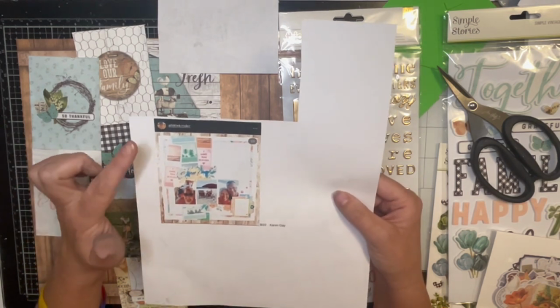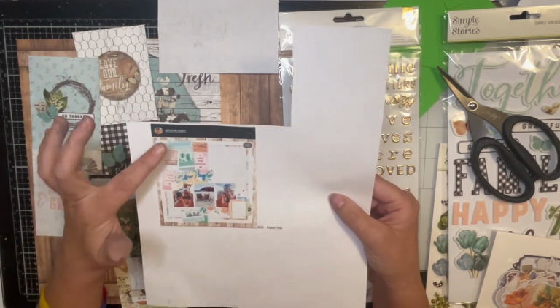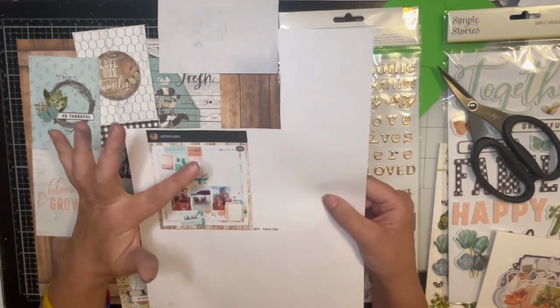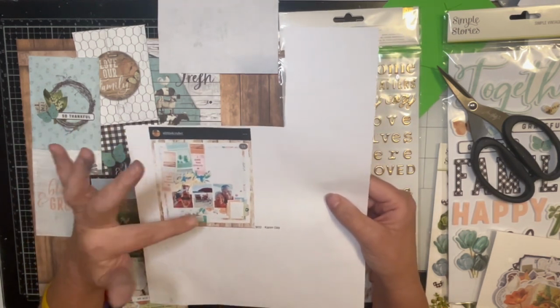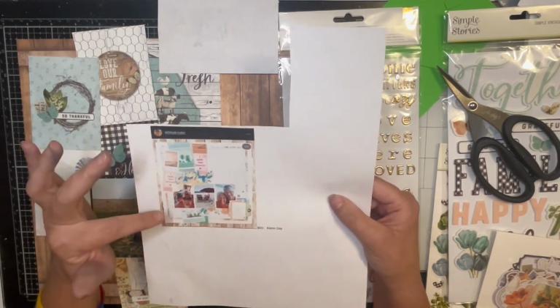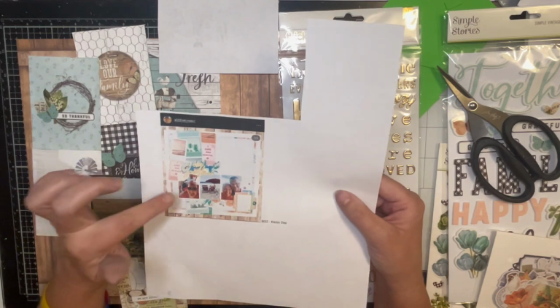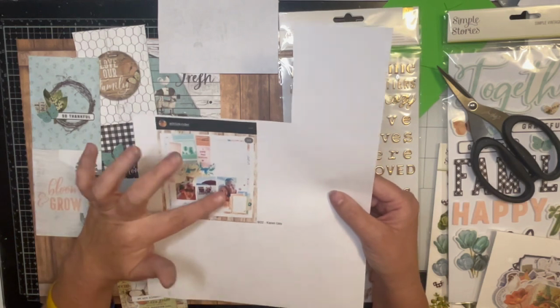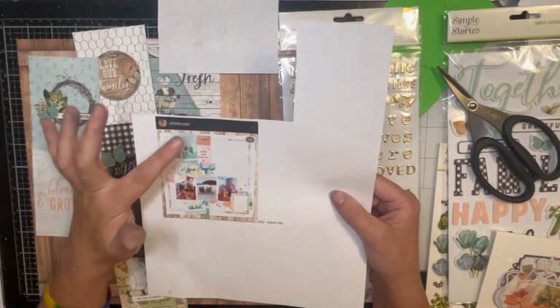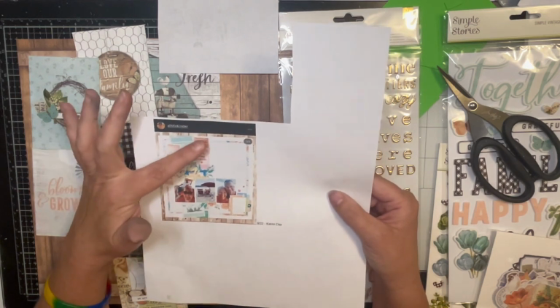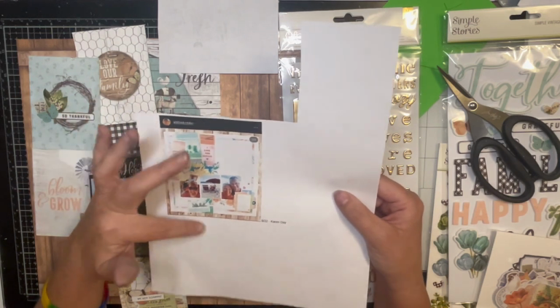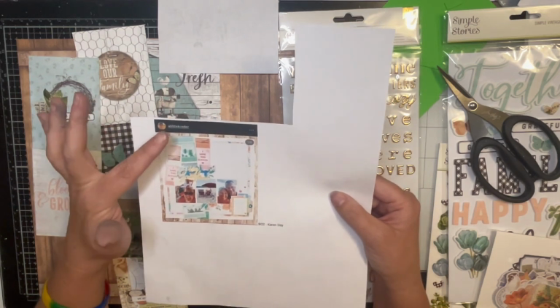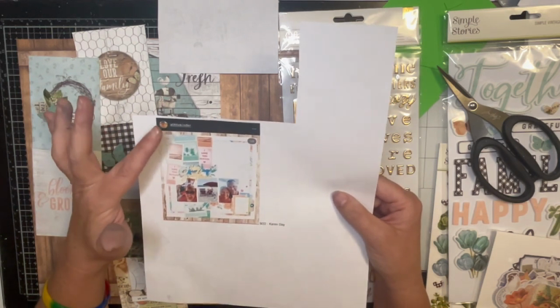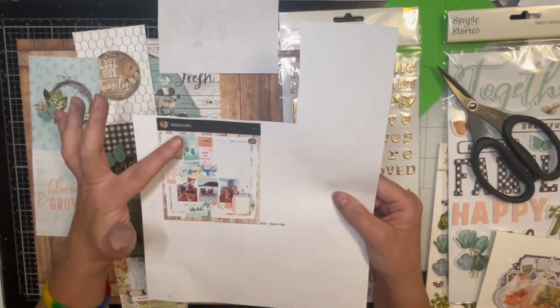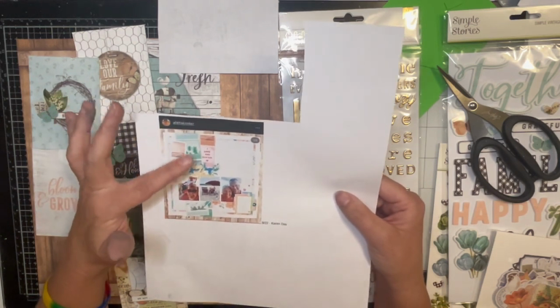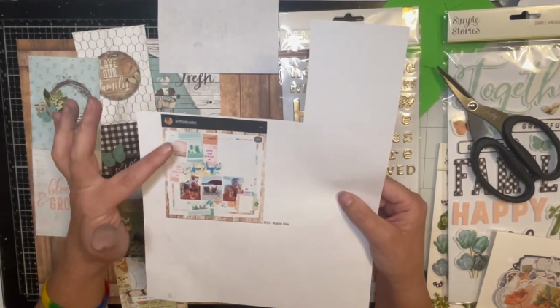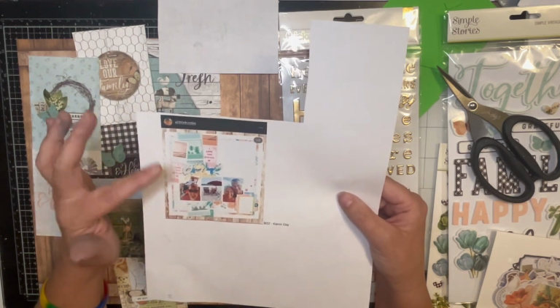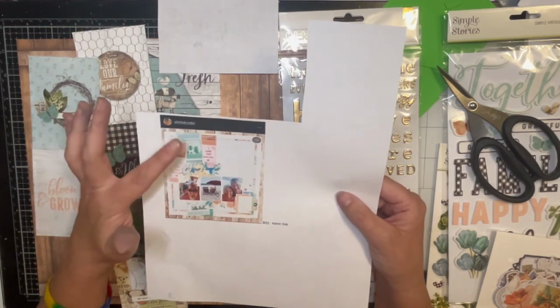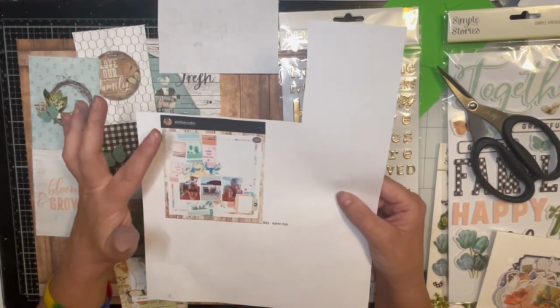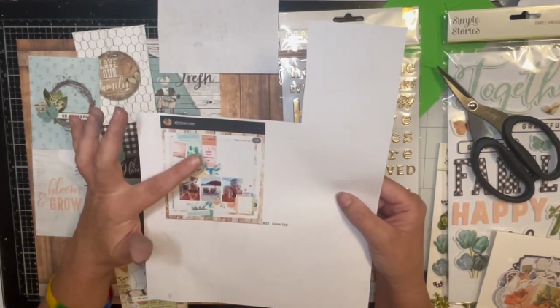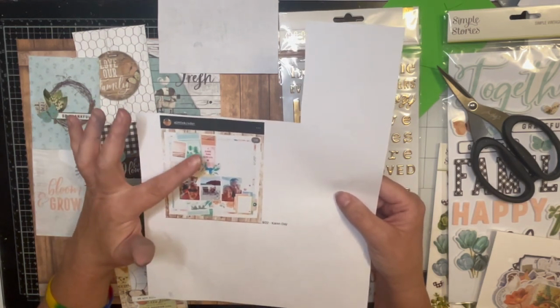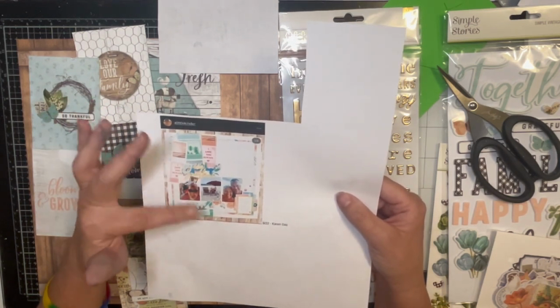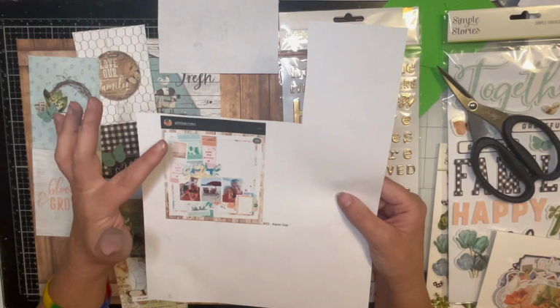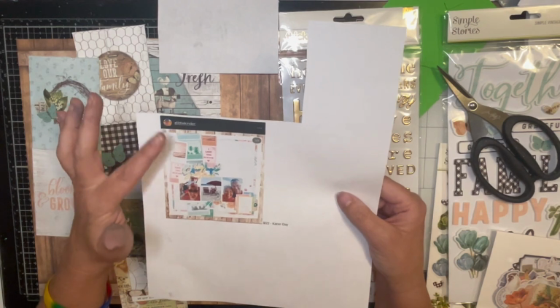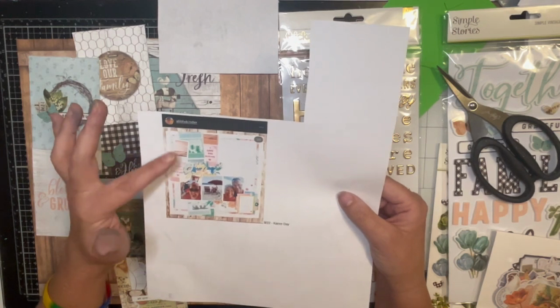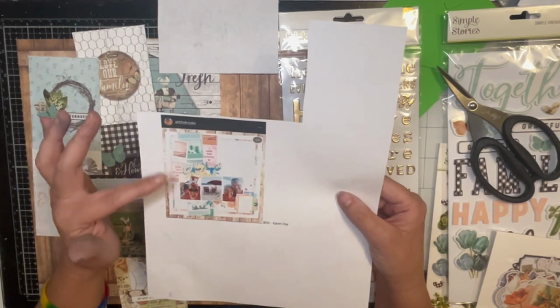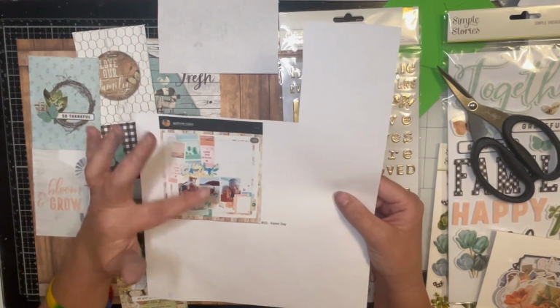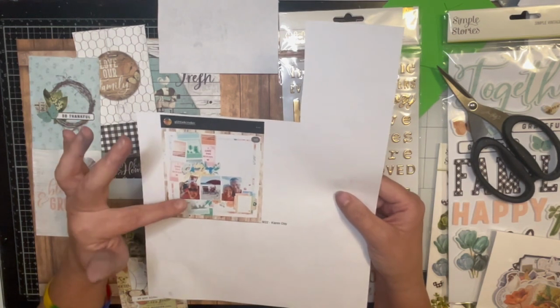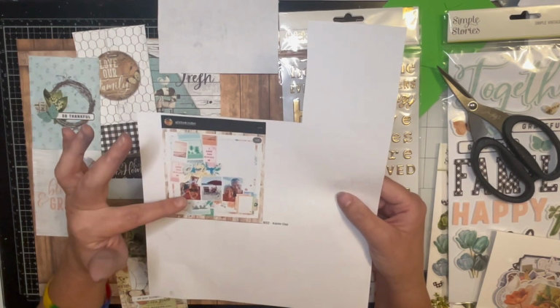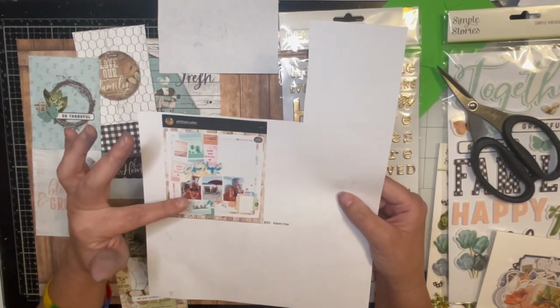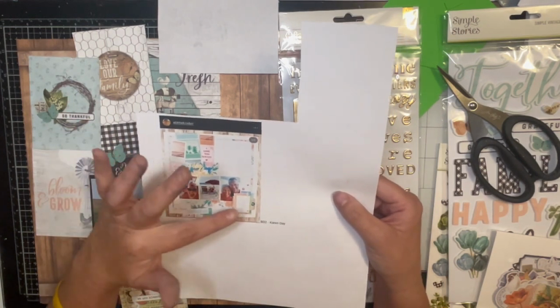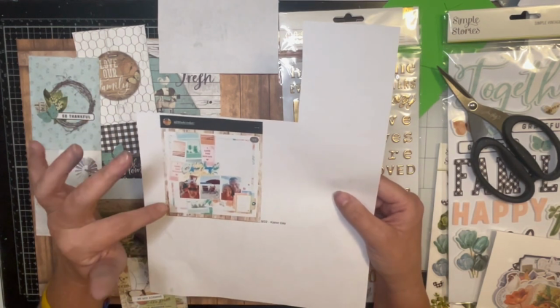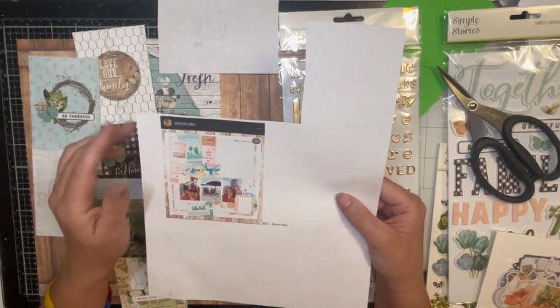She has this three-photo layout with what looks like cut-aparts or three-by-fours and four-by-fours, and then some layers.